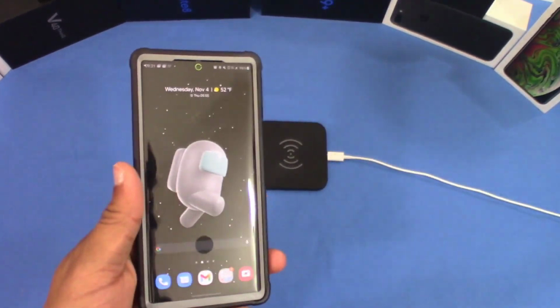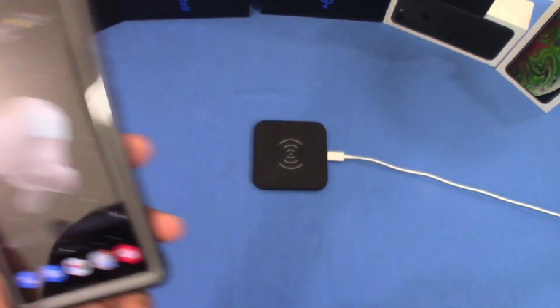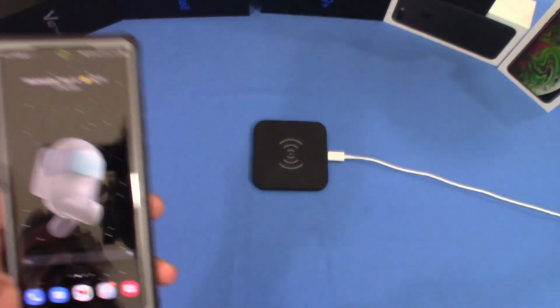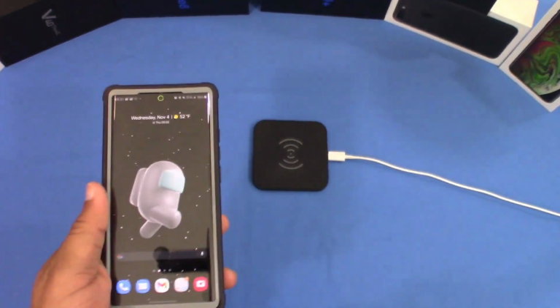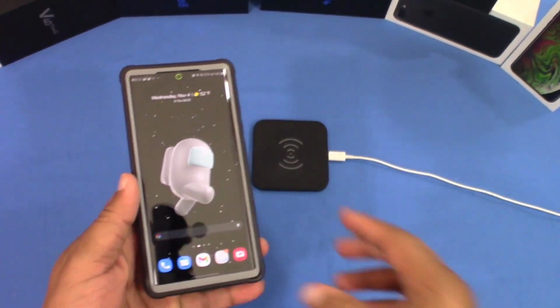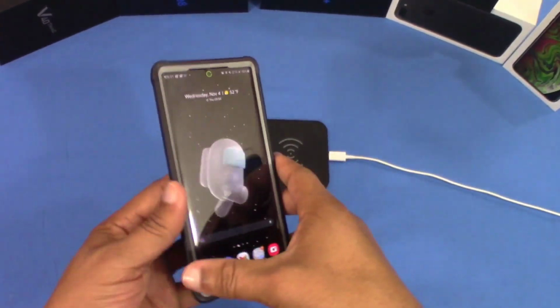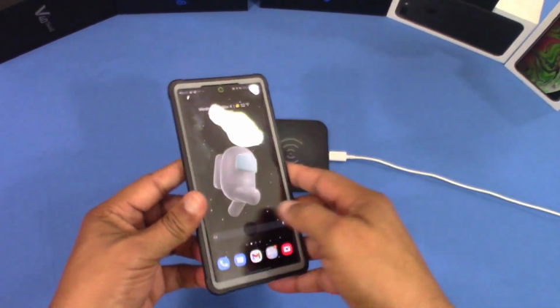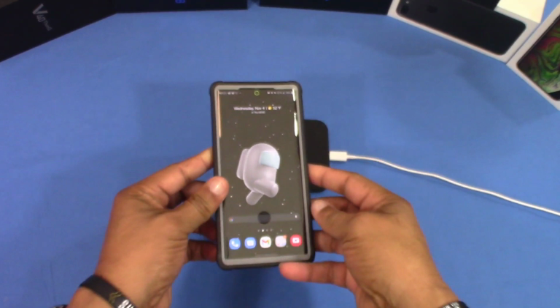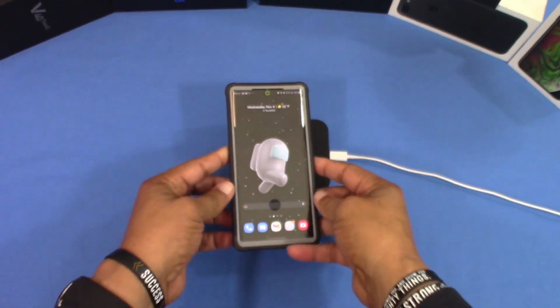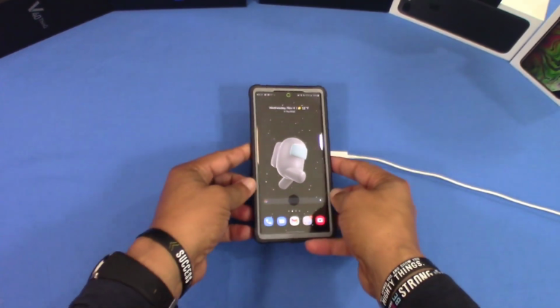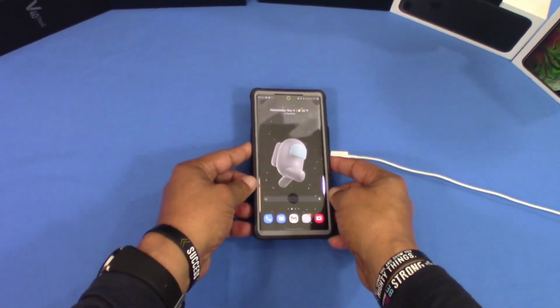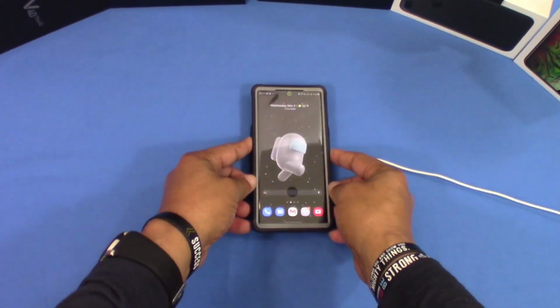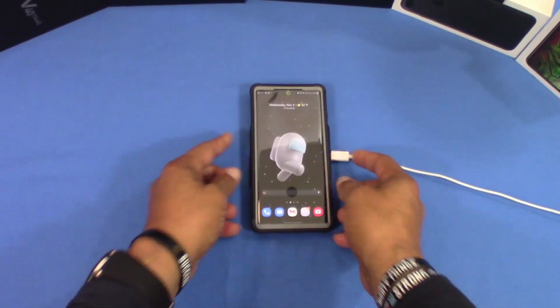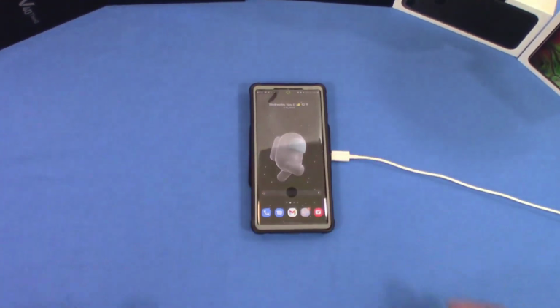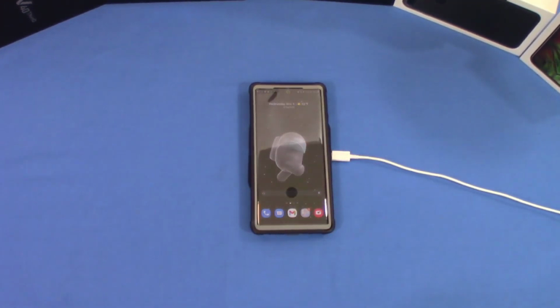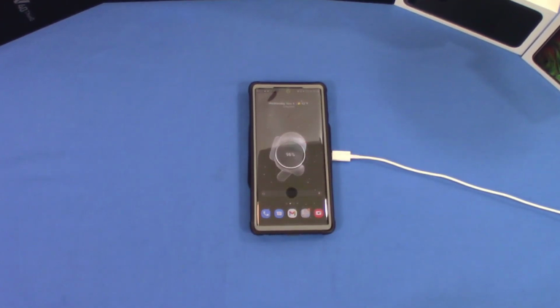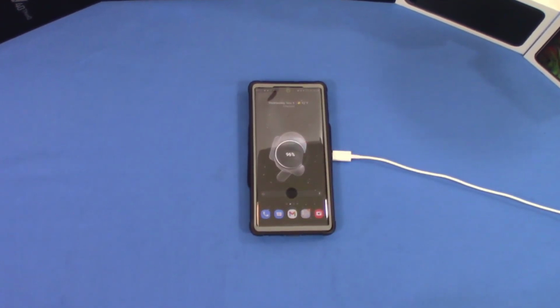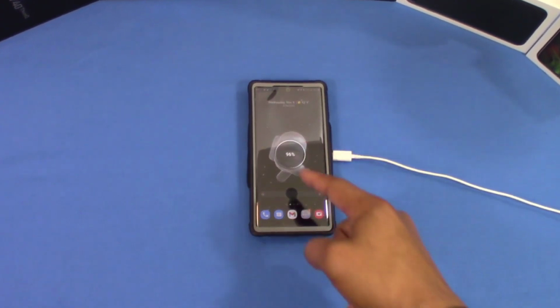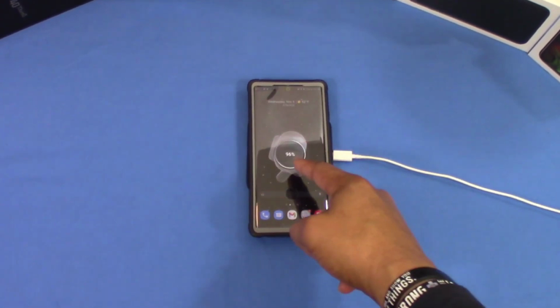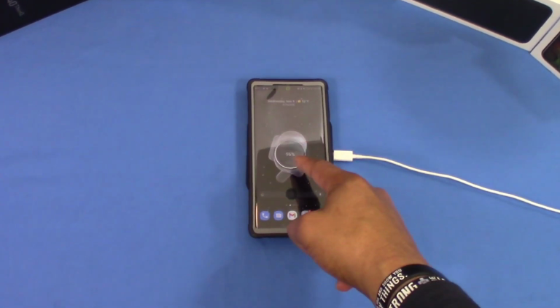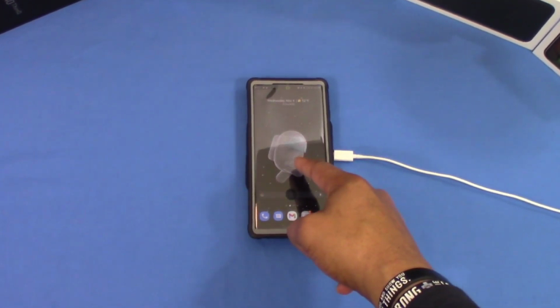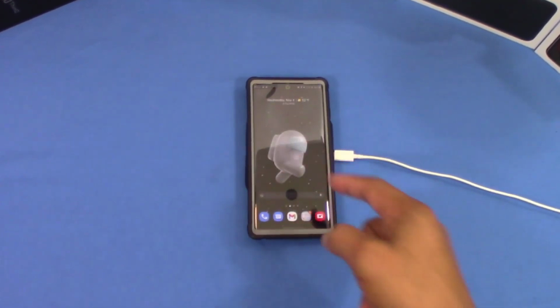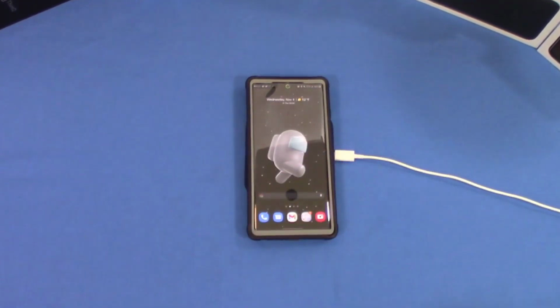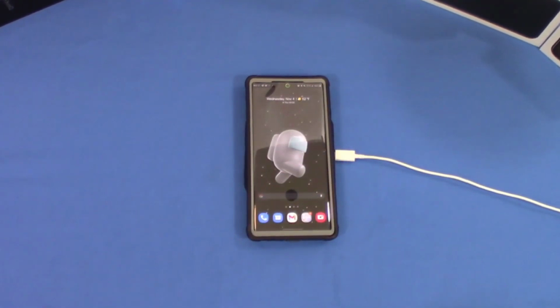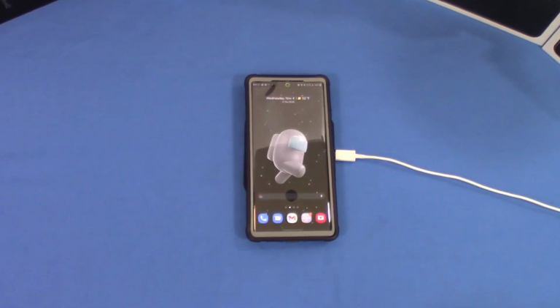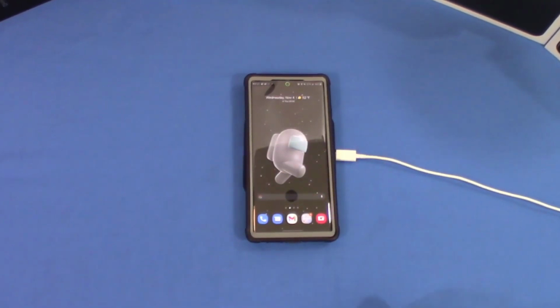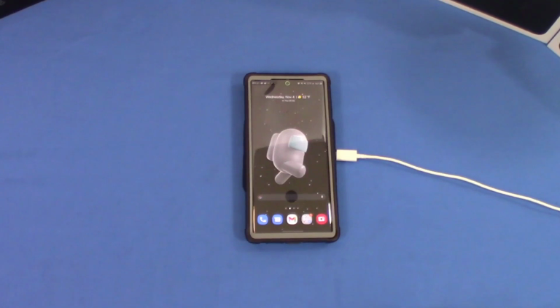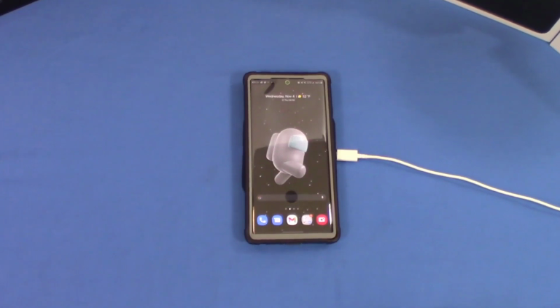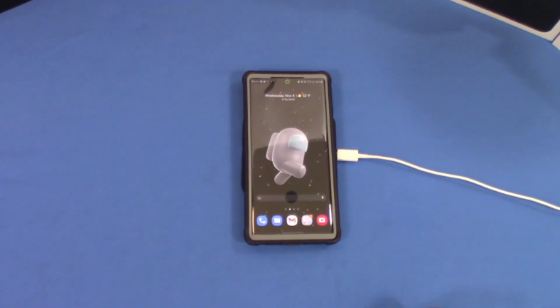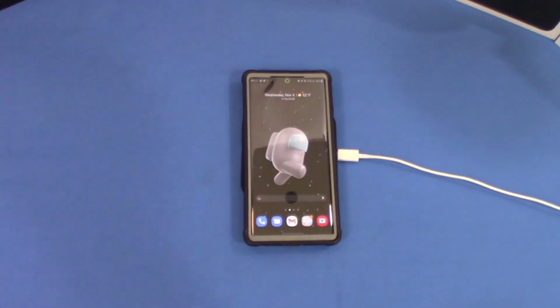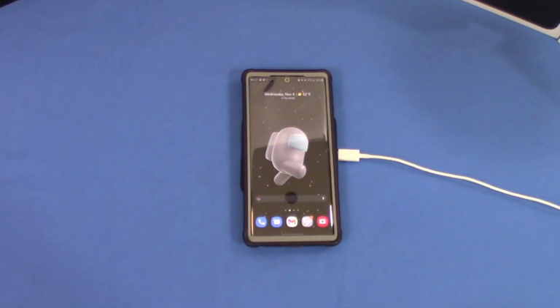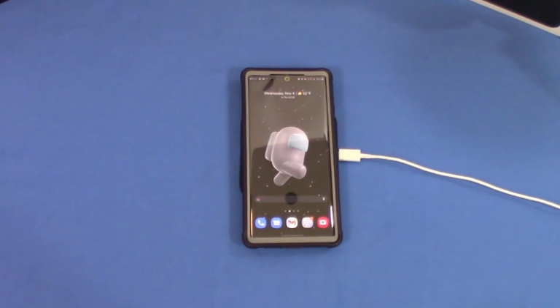Now let's check out wireless charging and see how that goes. Wireless charging works, no problem — it works right there. Pretty good.